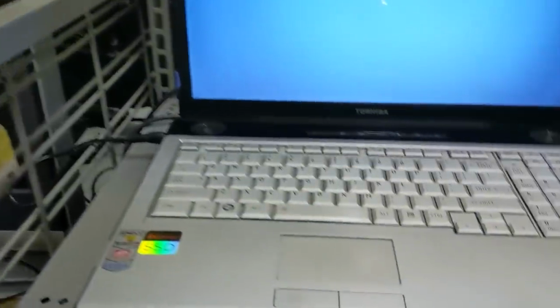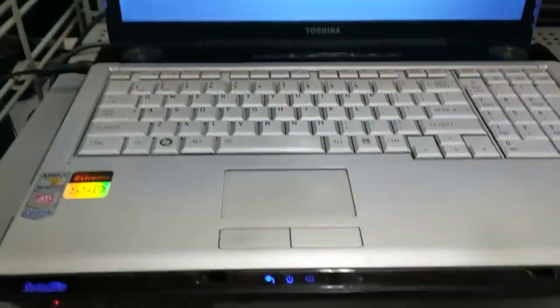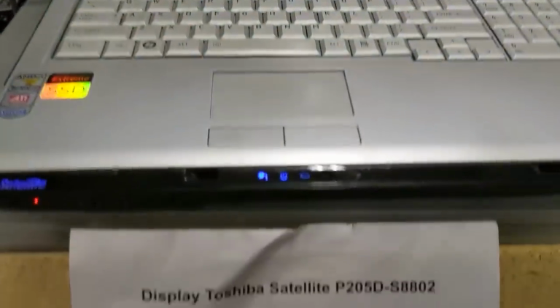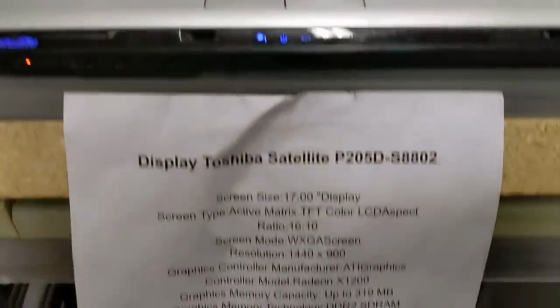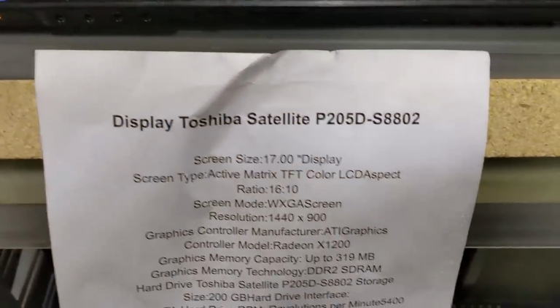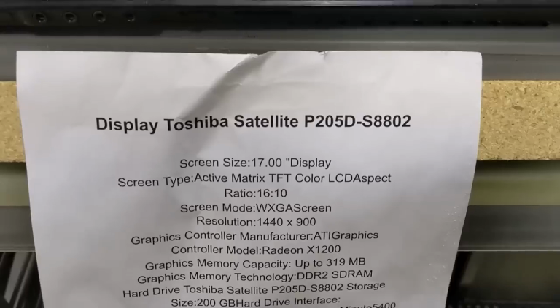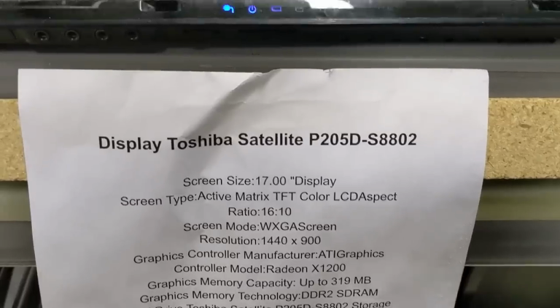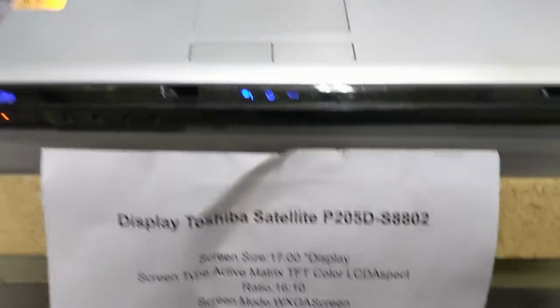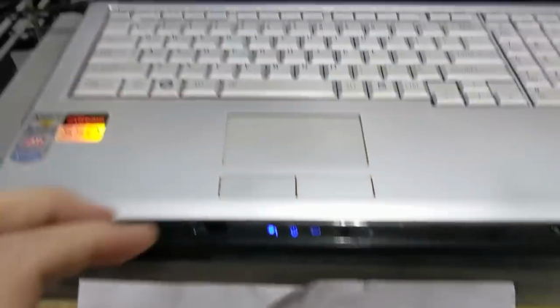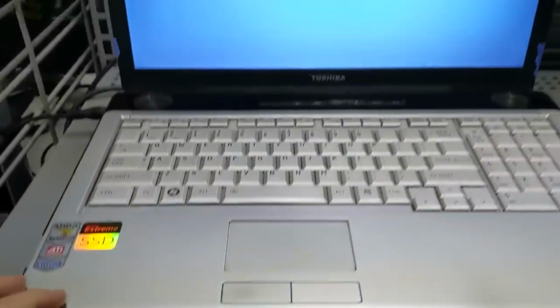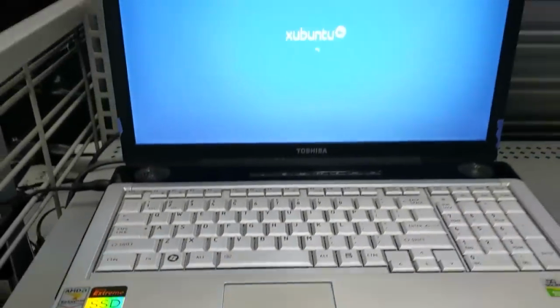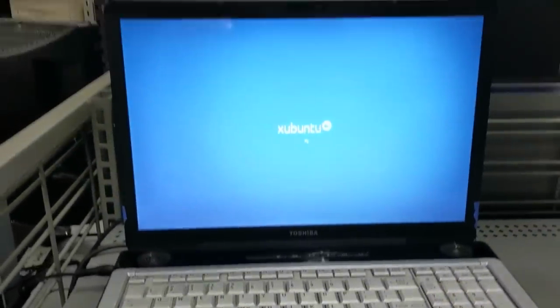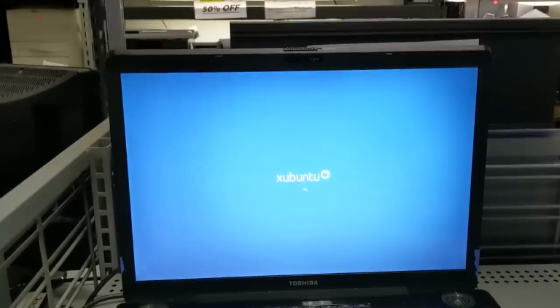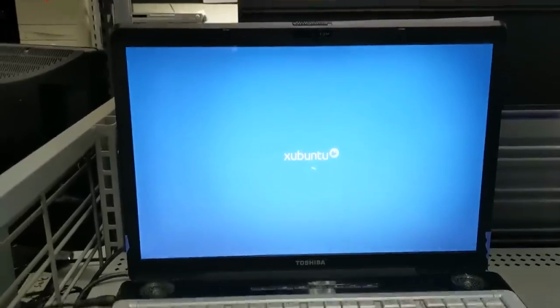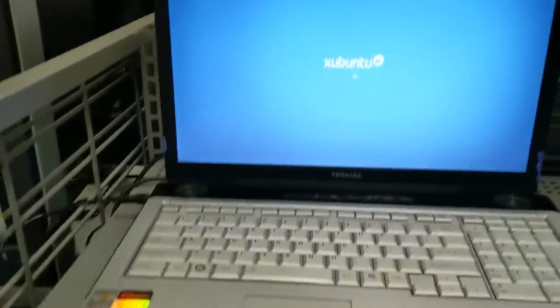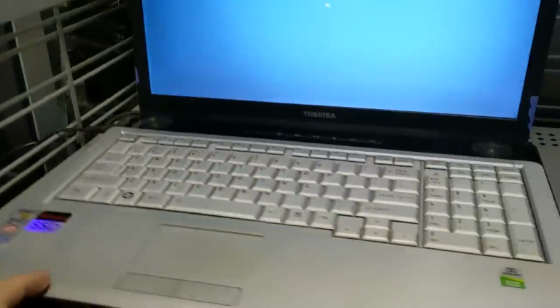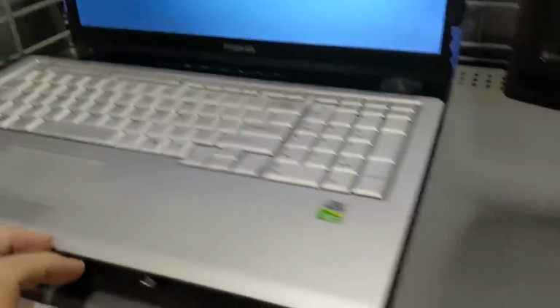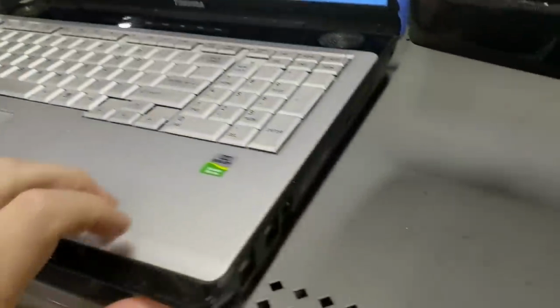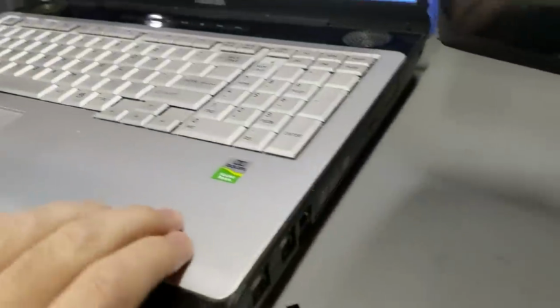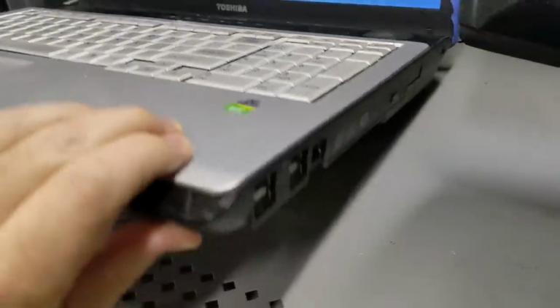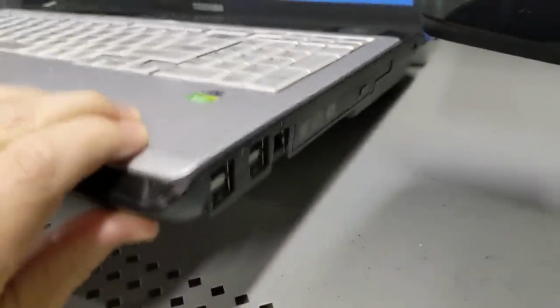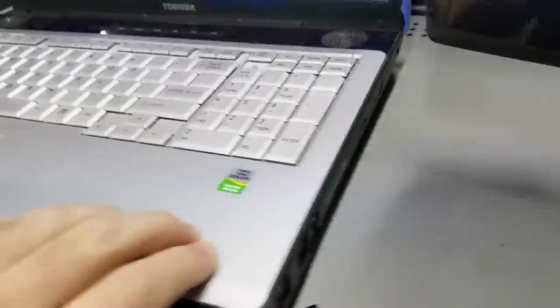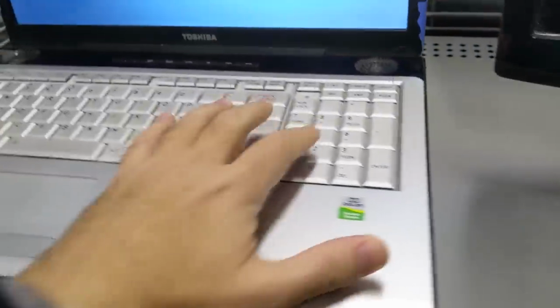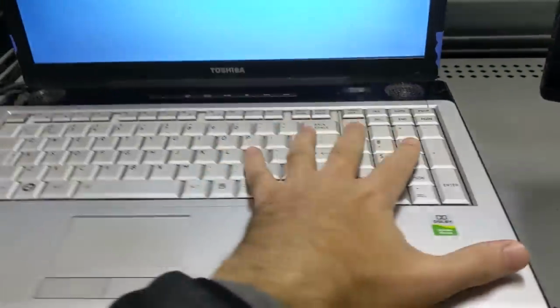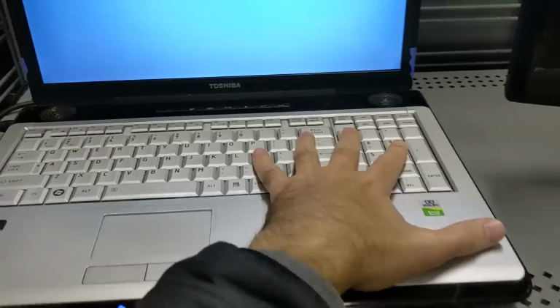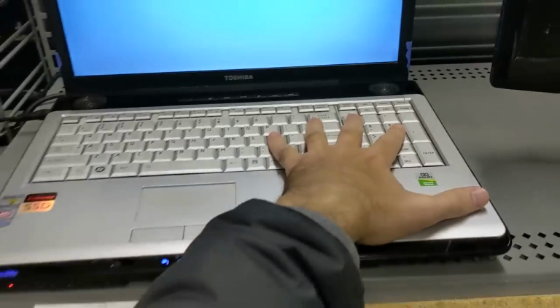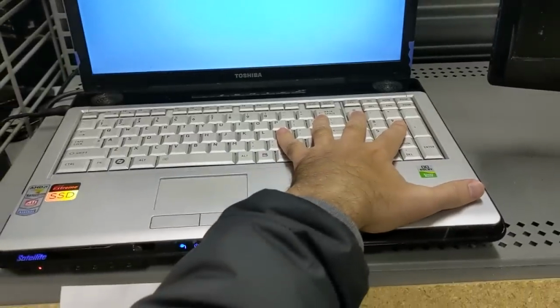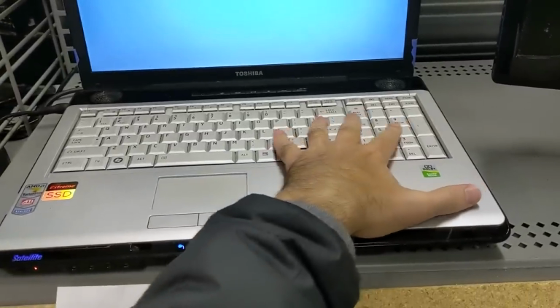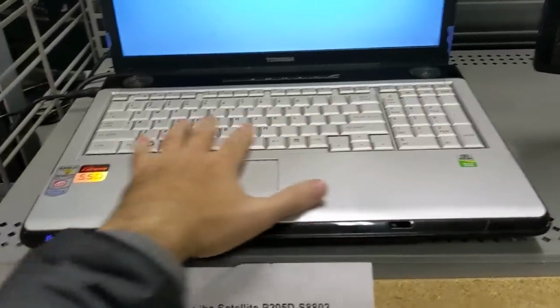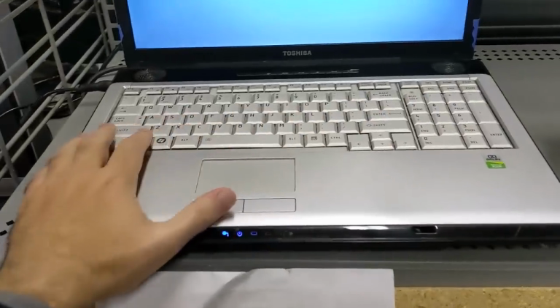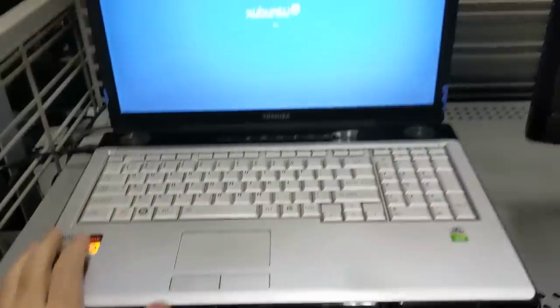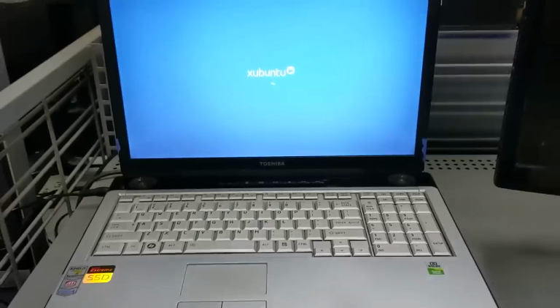Now this is a chonker. Look how thick this big boy is. According to the spec sheet, it starts at 7.2 pounds and goes up from there depending on configuration. It's no SX64, I'll give you that, but still.